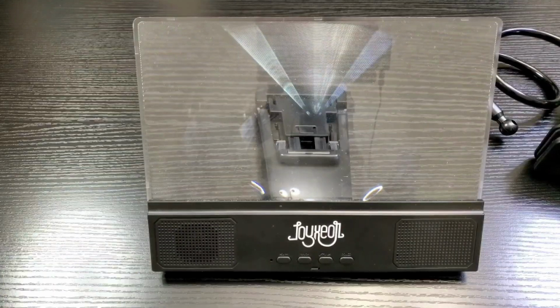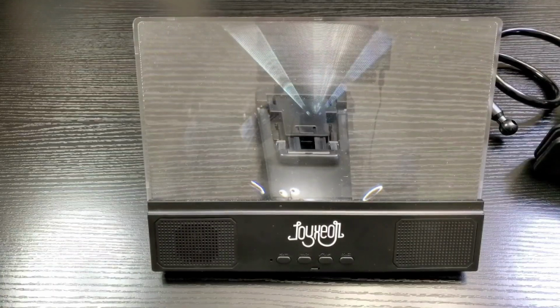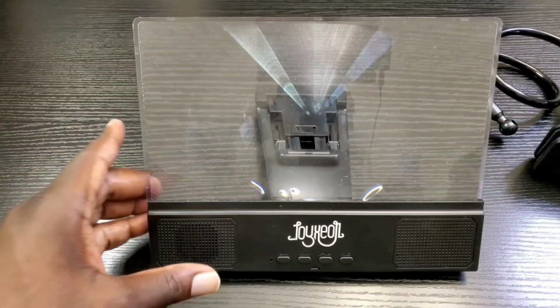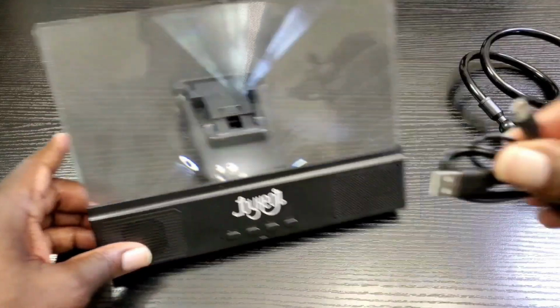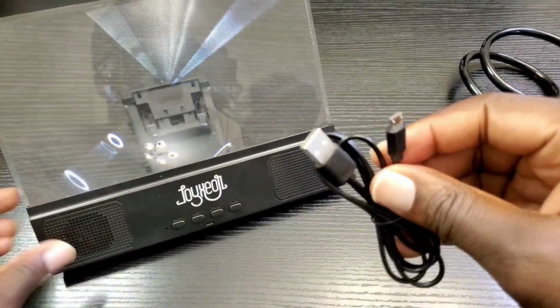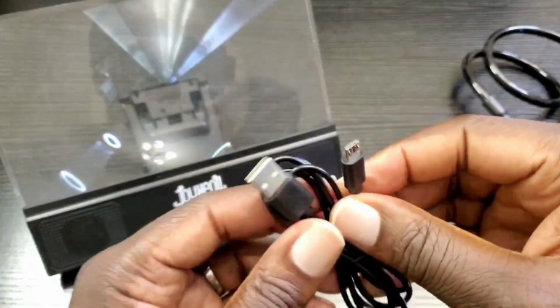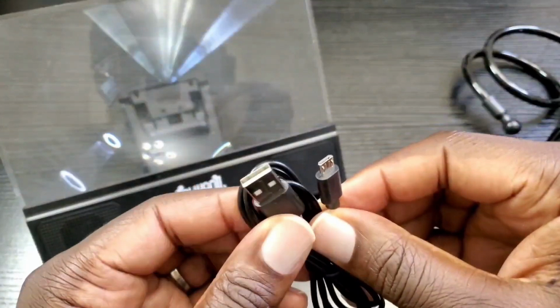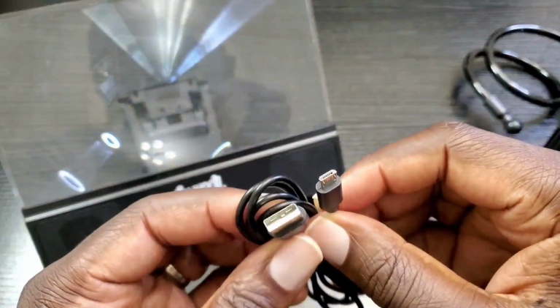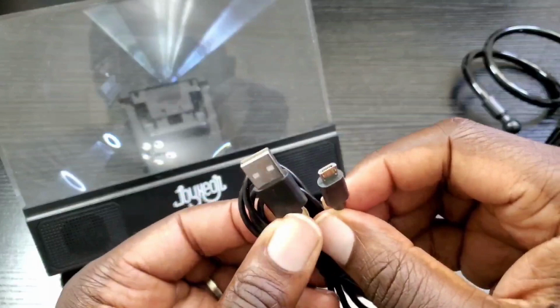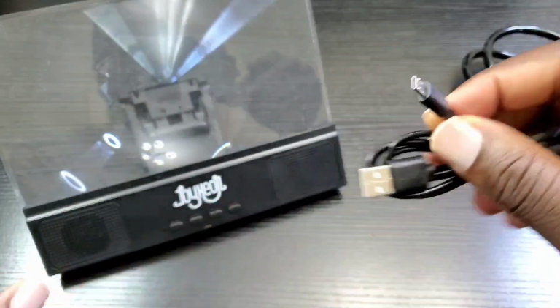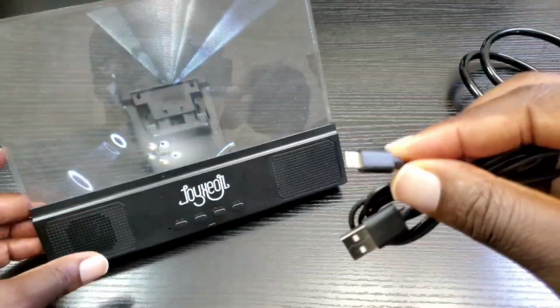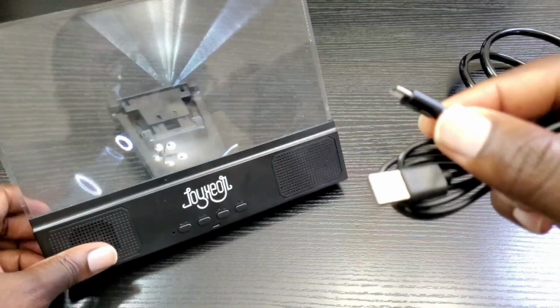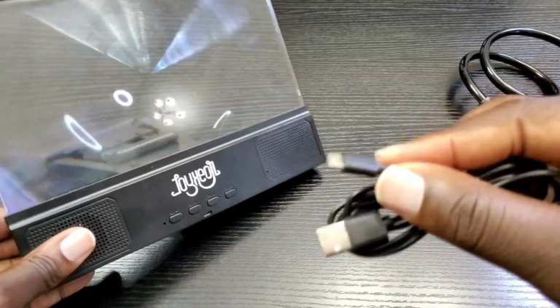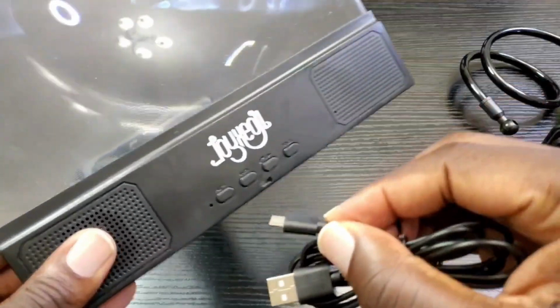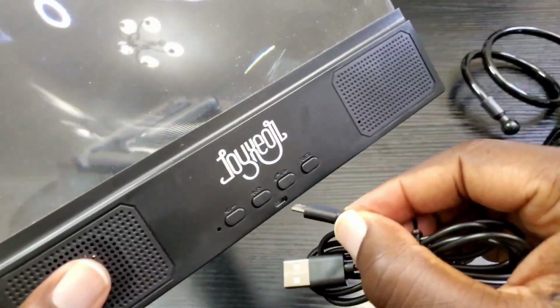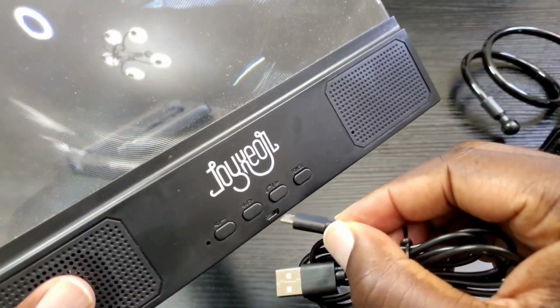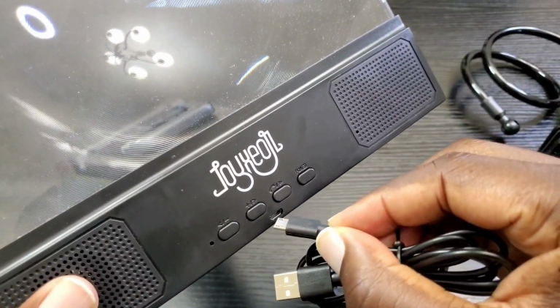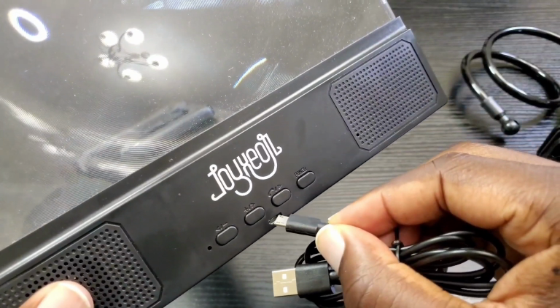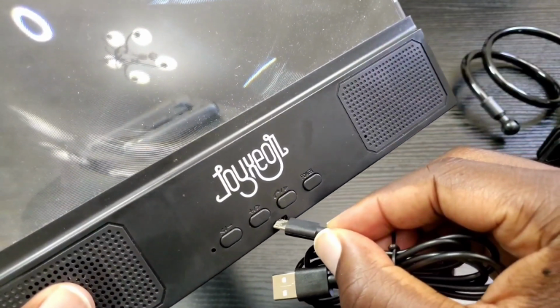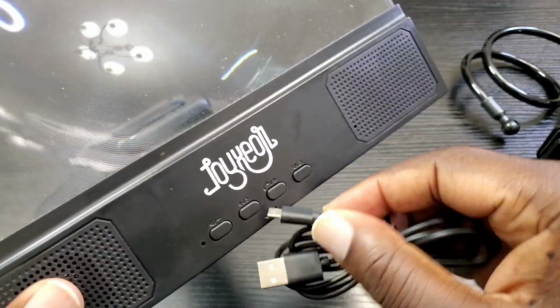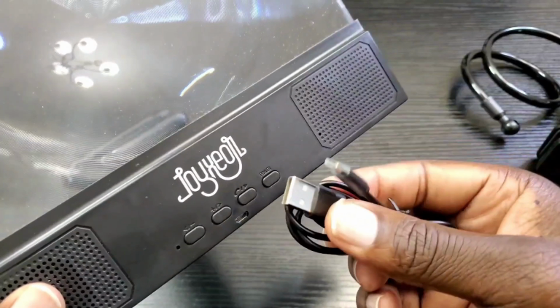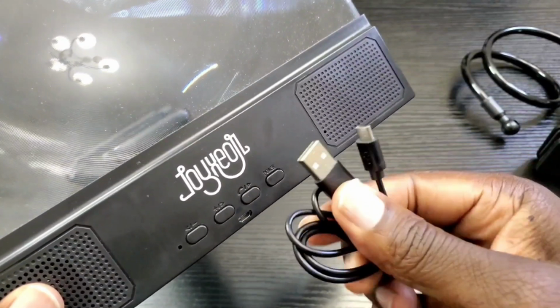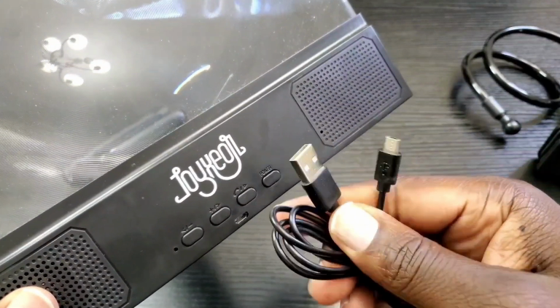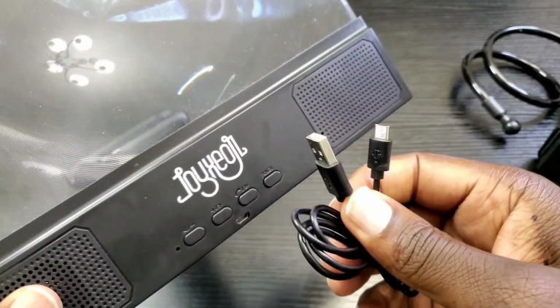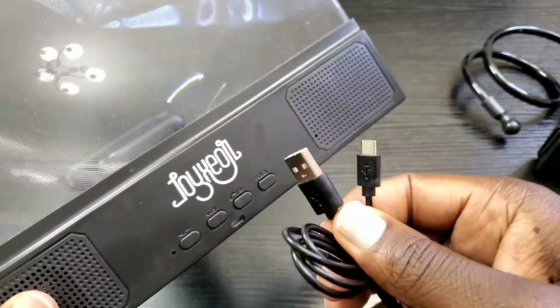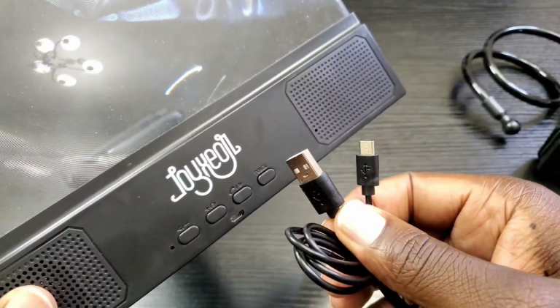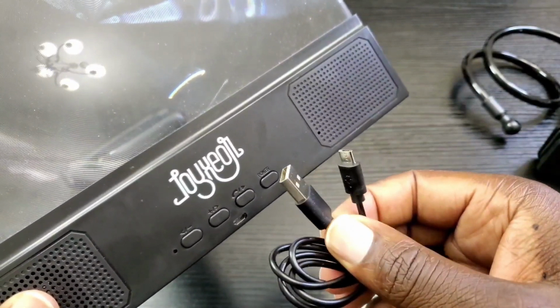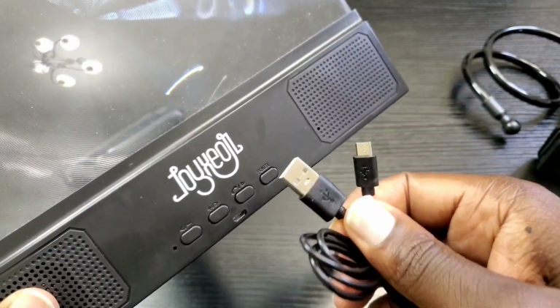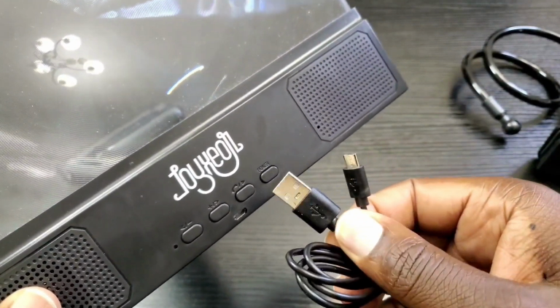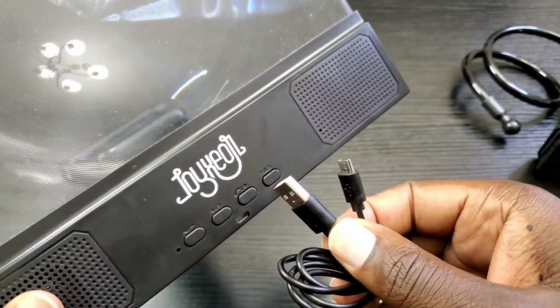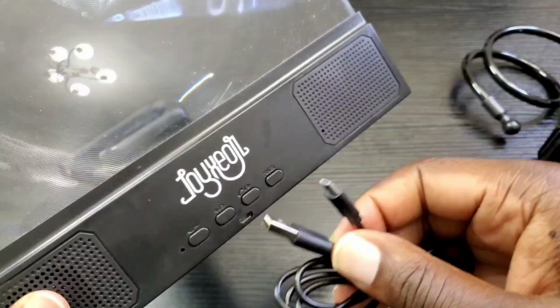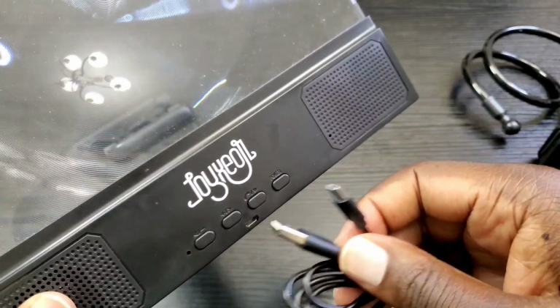Now regarding power, it does come with this micro USB Type-A cable. One way you can do it is plug the micro USB part in here and then the other end into your AC adapter or power supply and plug it into the wall.